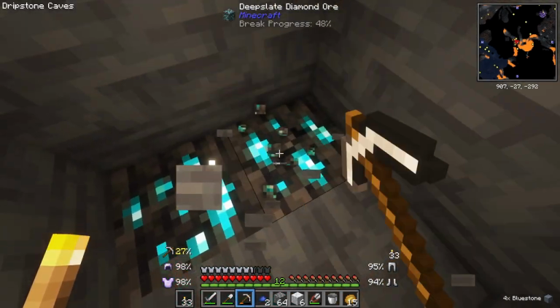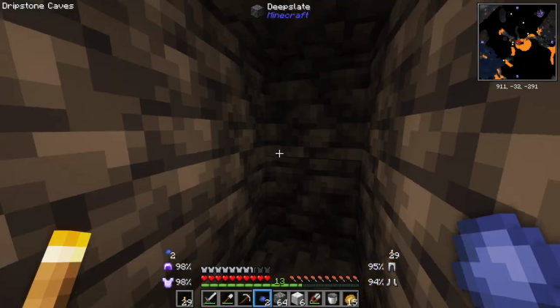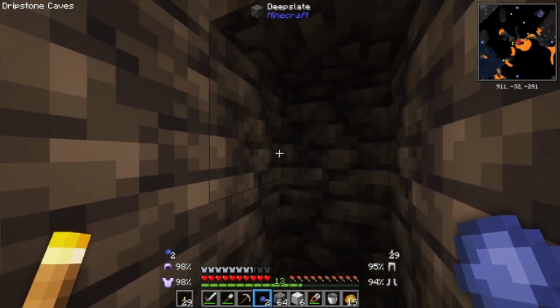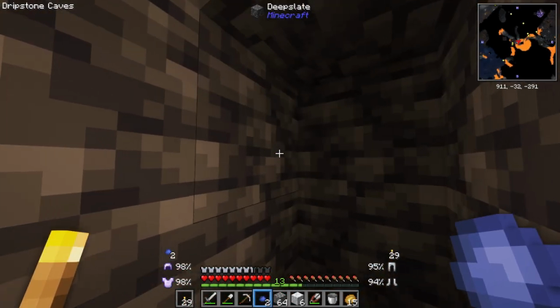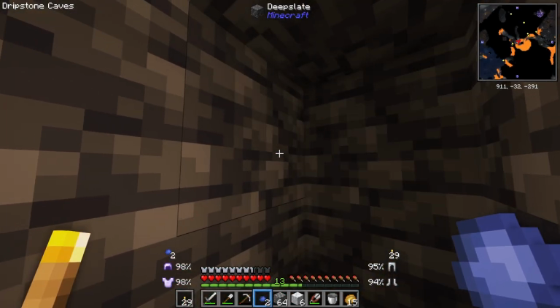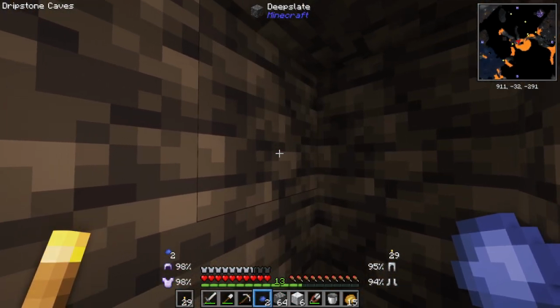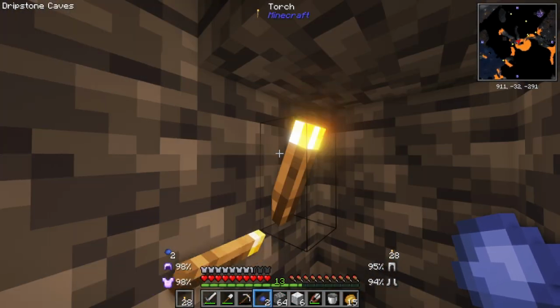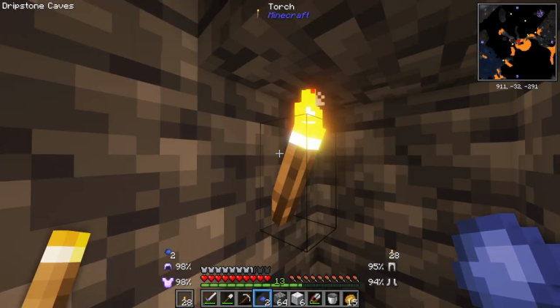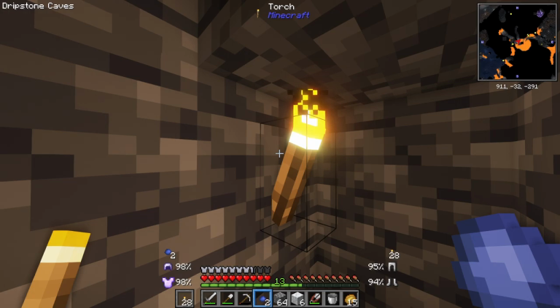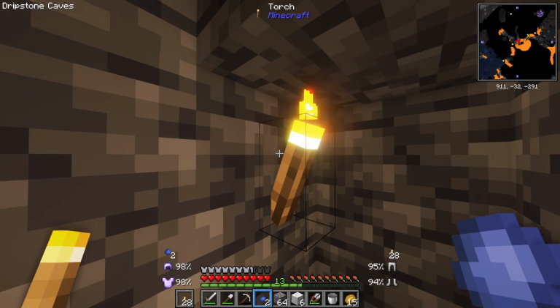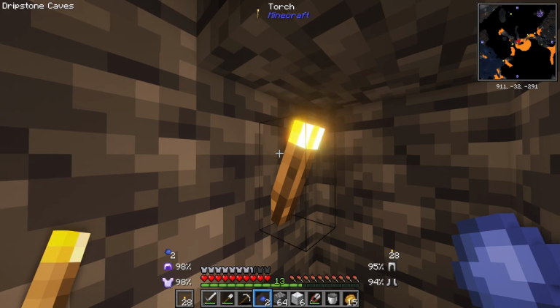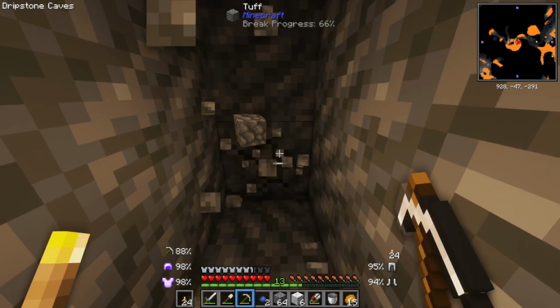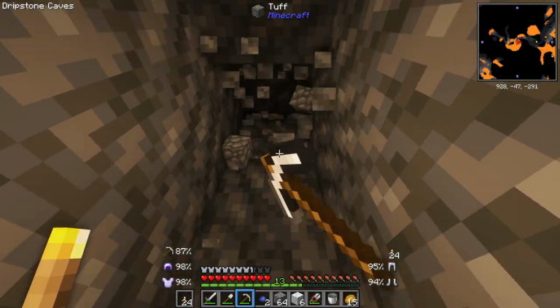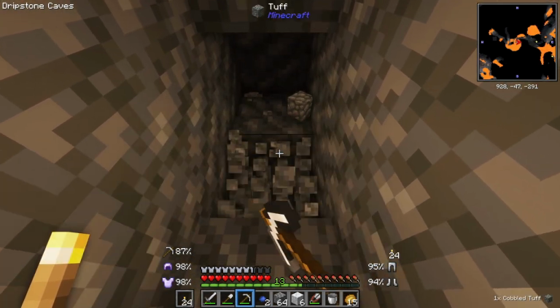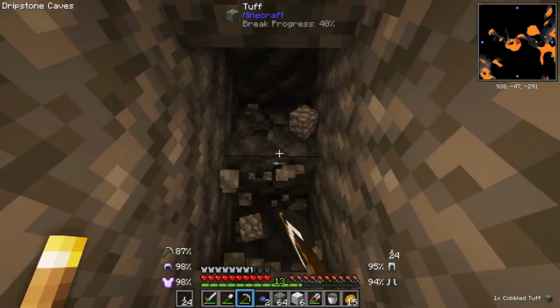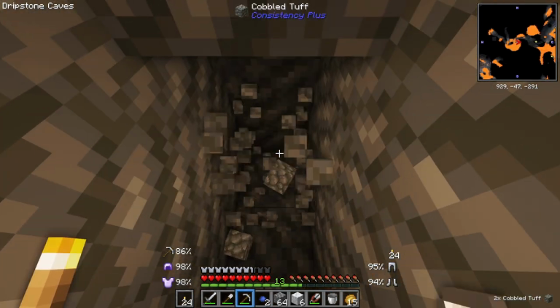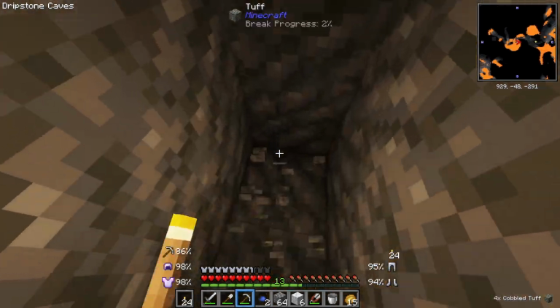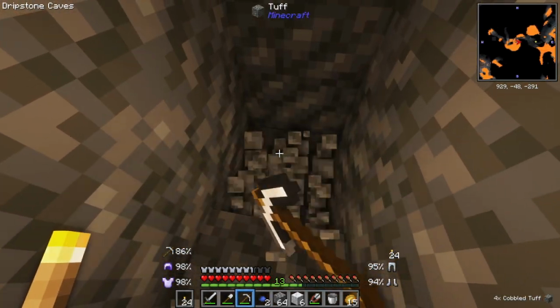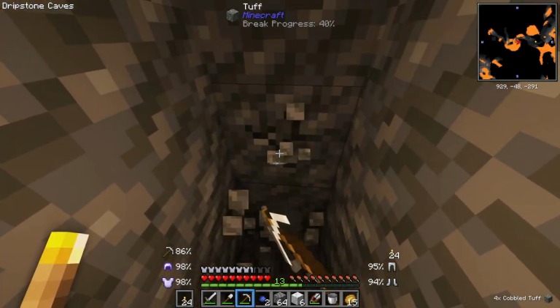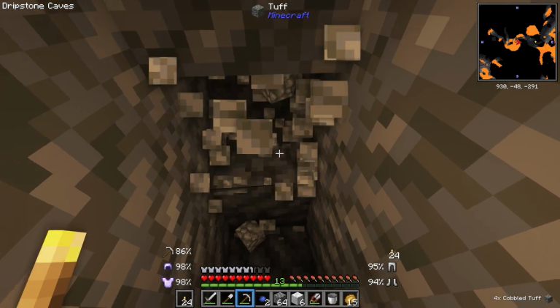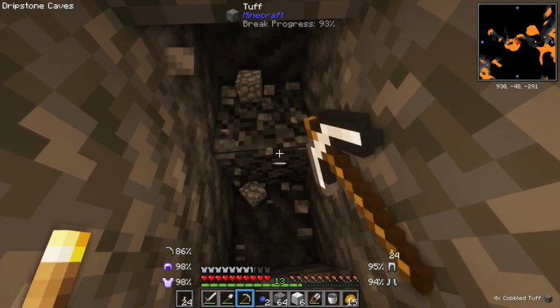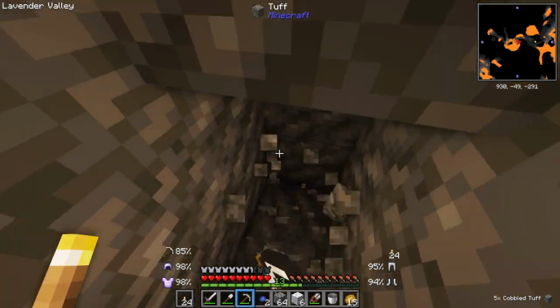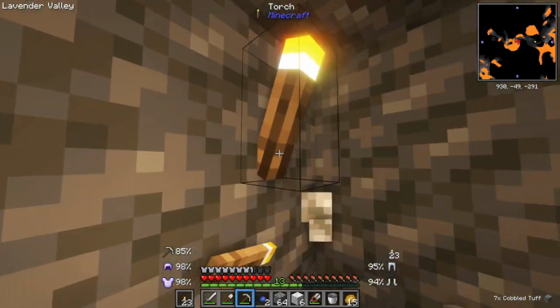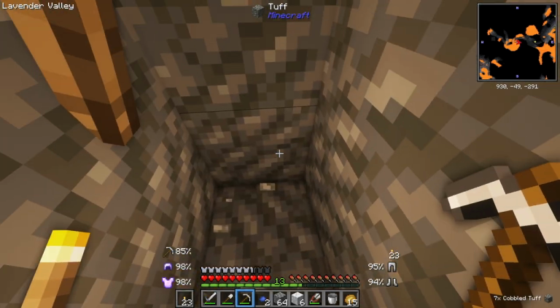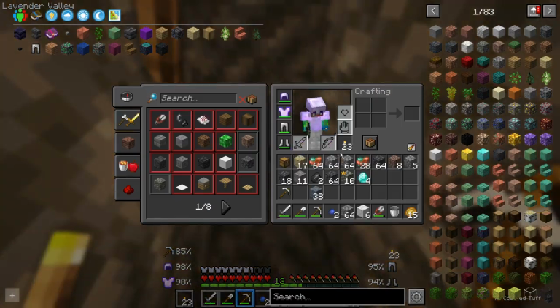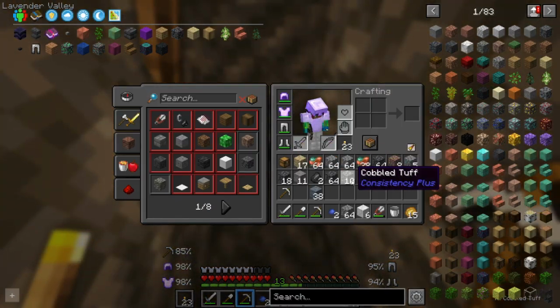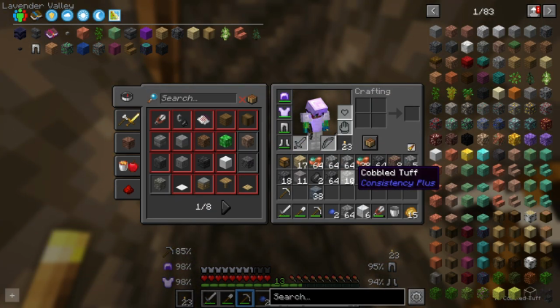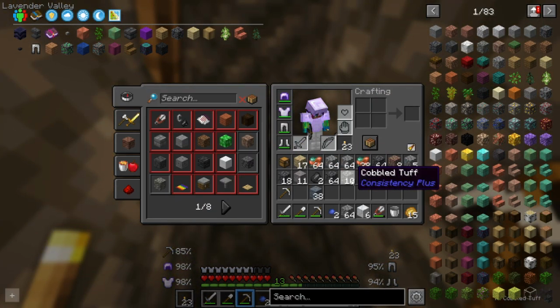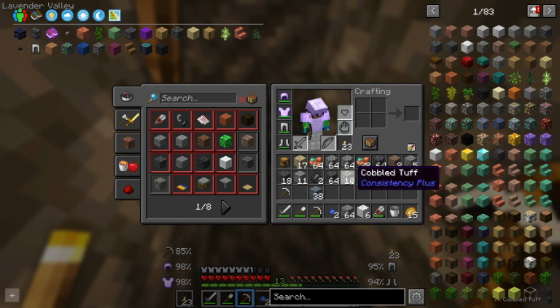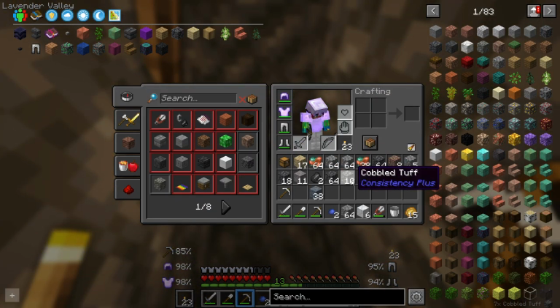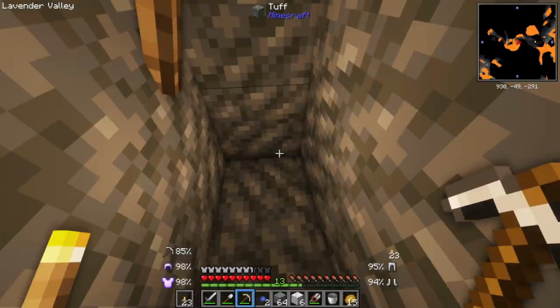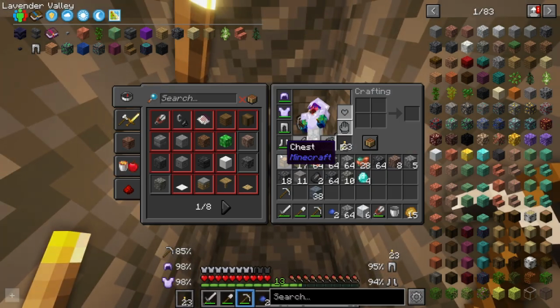We got some diamonds here too — I'll take this. Honestly, just listen to this. I love that. Lo and behold, the thing that I have been most waiting for in all of Minecraft. Cobbled. Tough. This is outstanding. Look at this — why can't we do this in vanilla Minecraft?